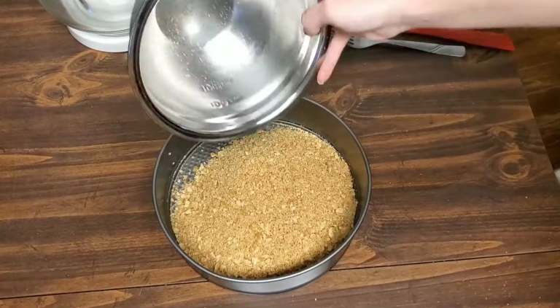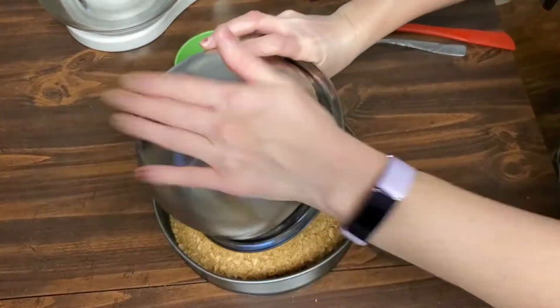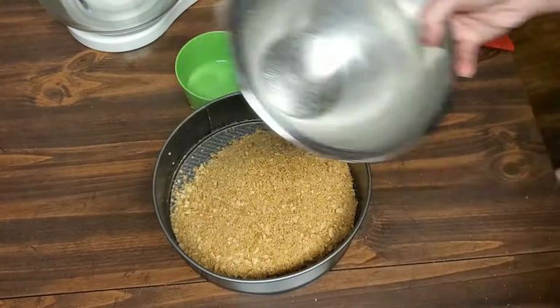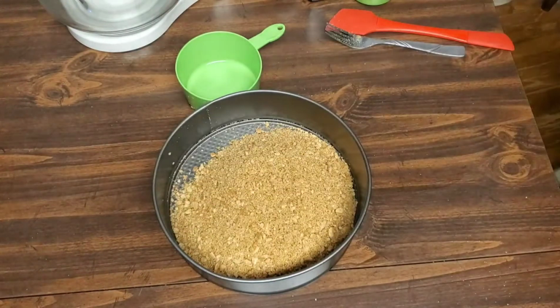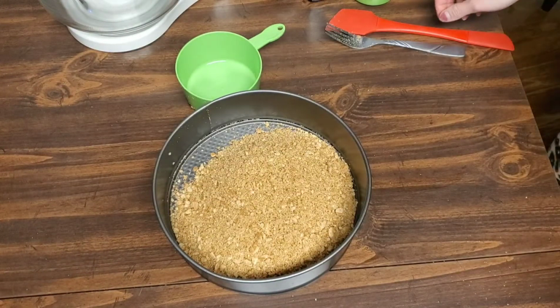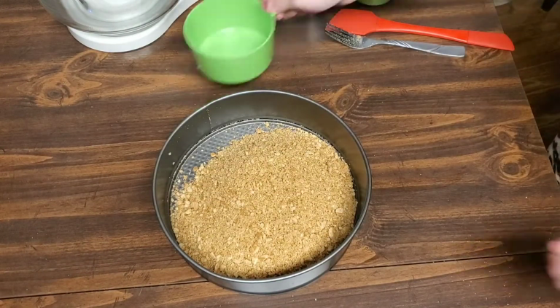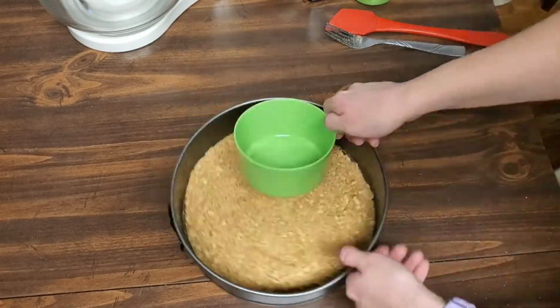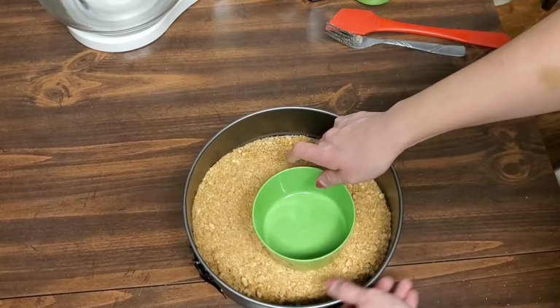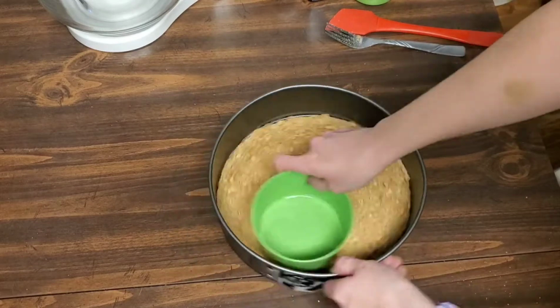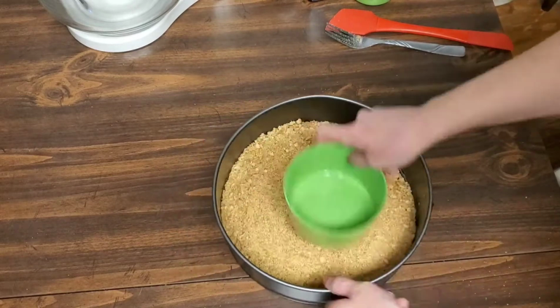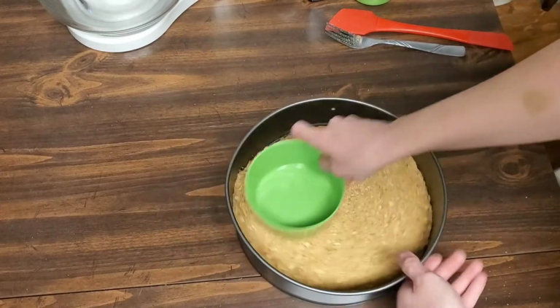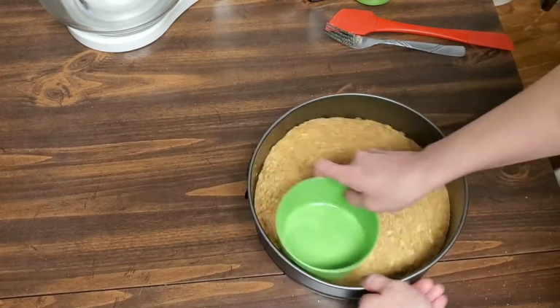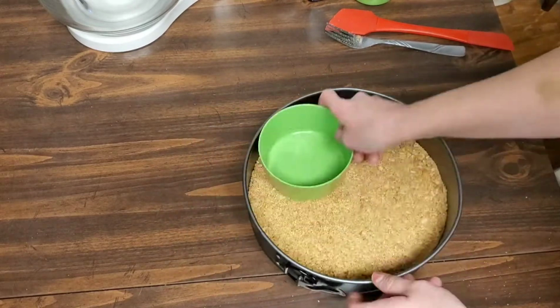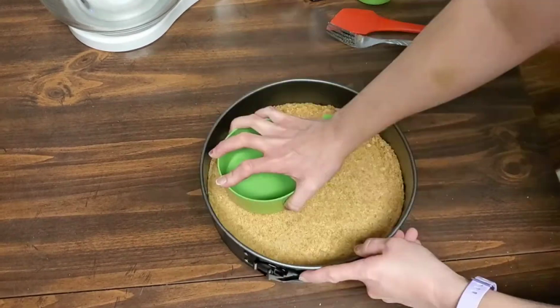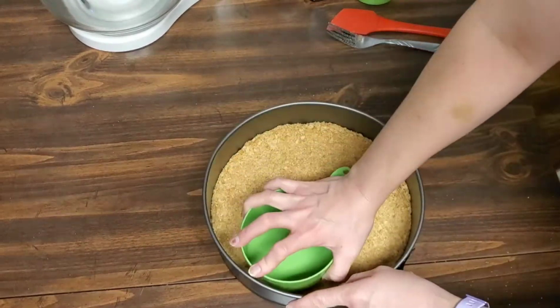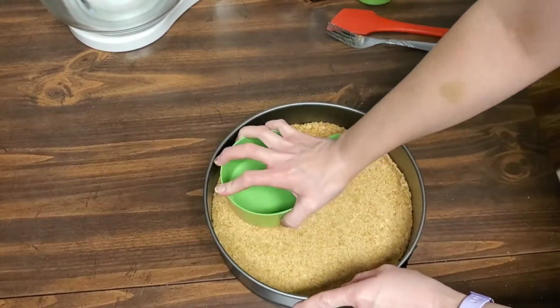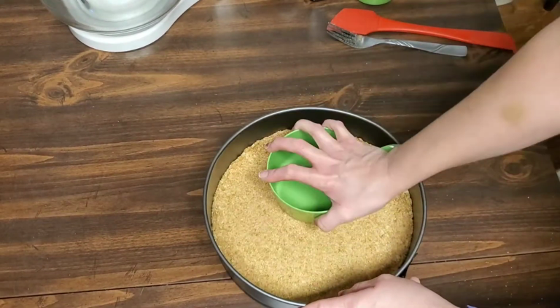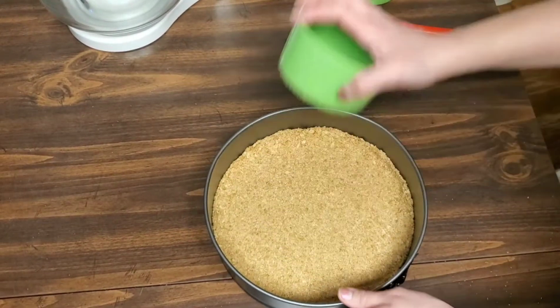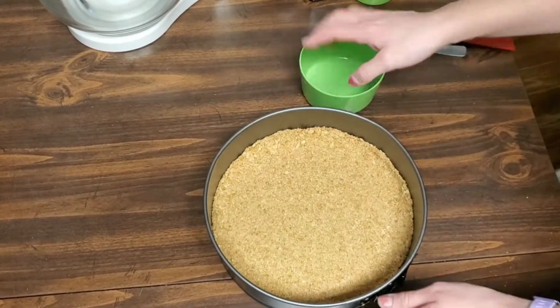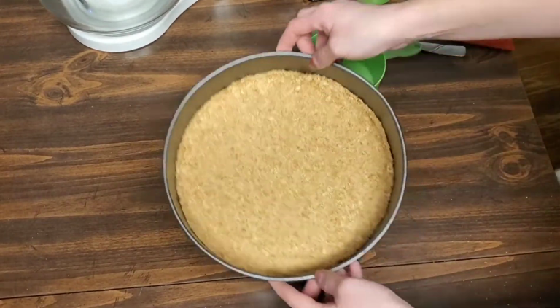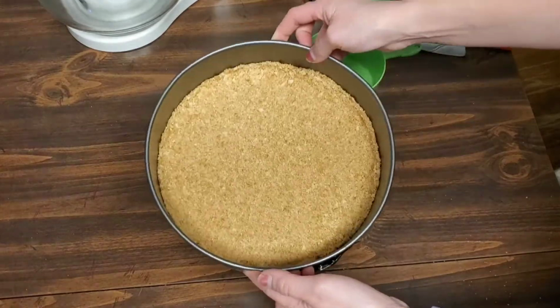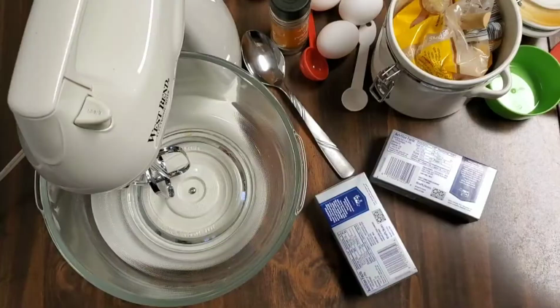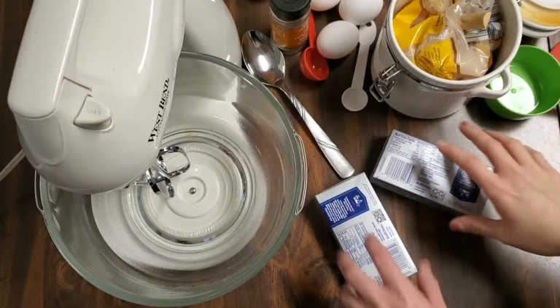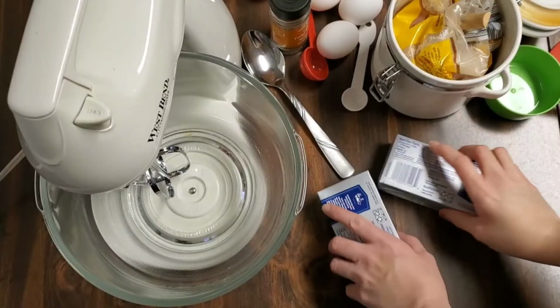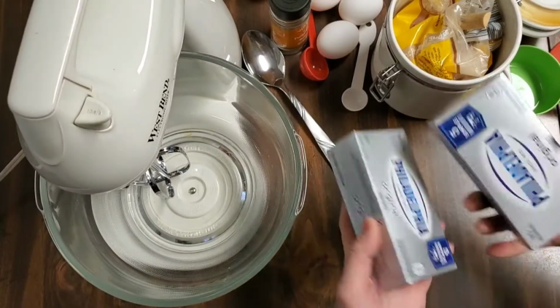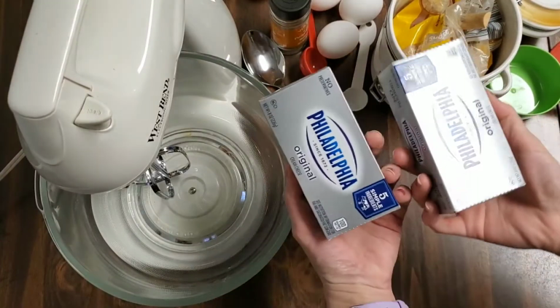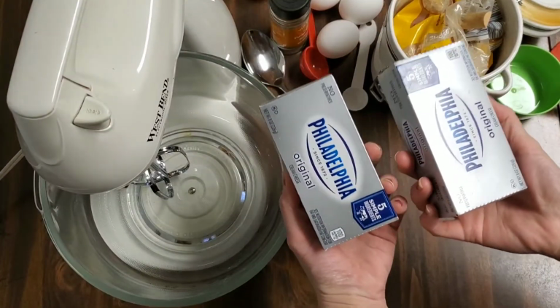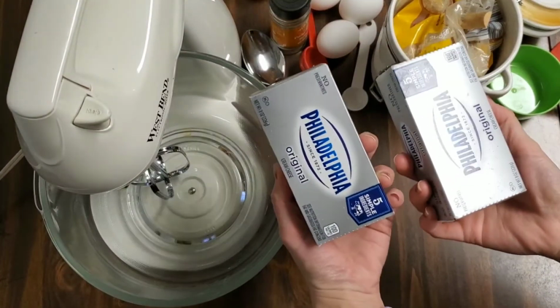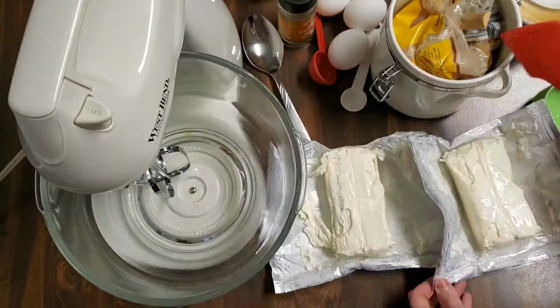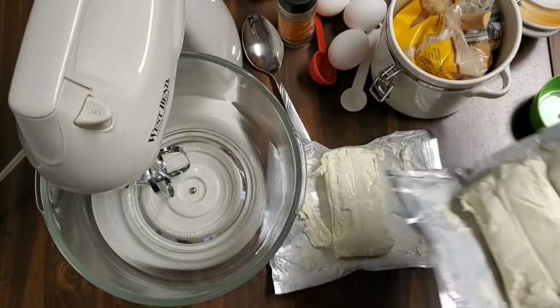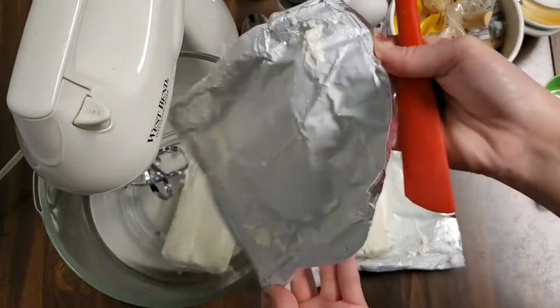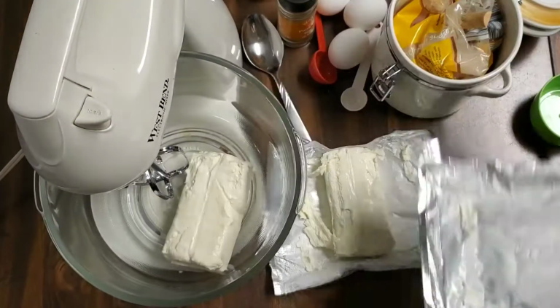Unfortunately my camera cut out, so here I am with a nine-inch springform pan and I'm going to press the crust mixture down into the bottom. For the filling, I'm taking two eight-ounce bricks of softened cream cheese and I'm going to beat them in the blender until they are nice and creamed.